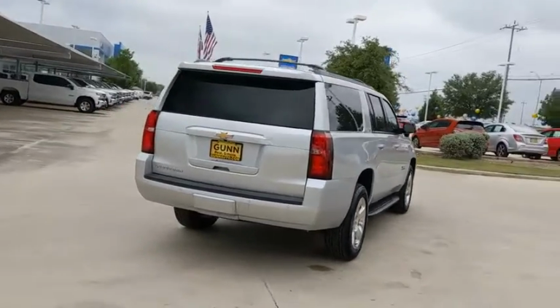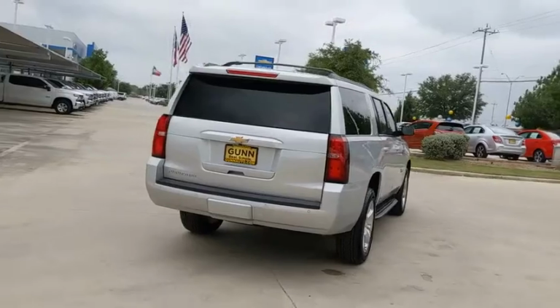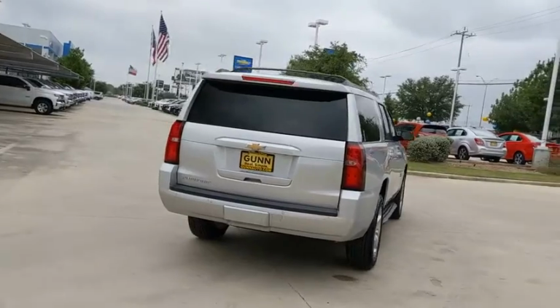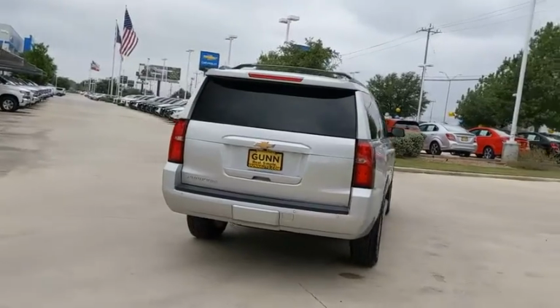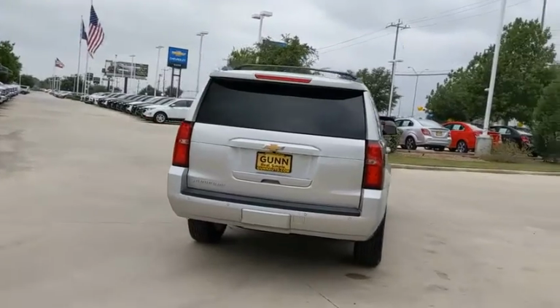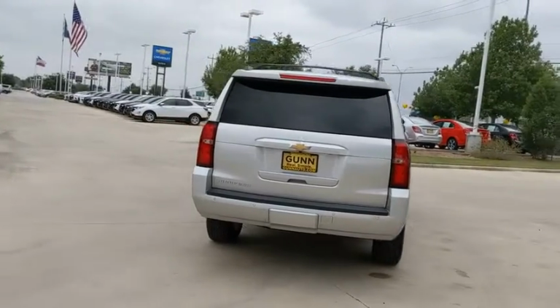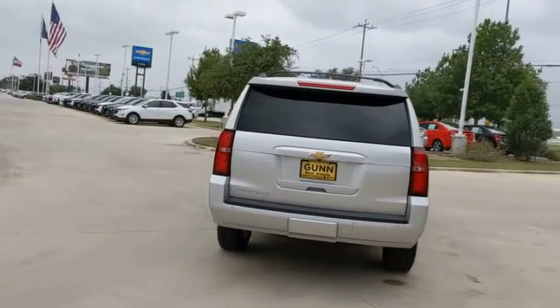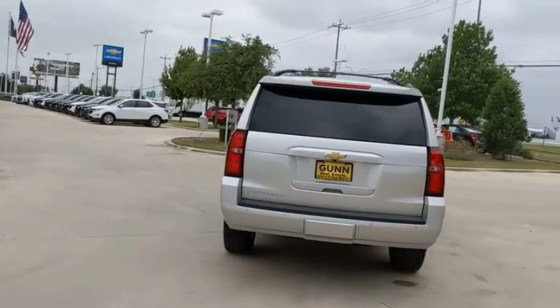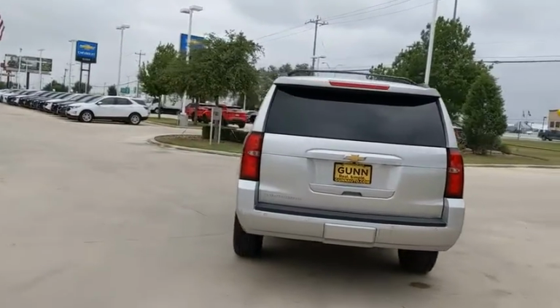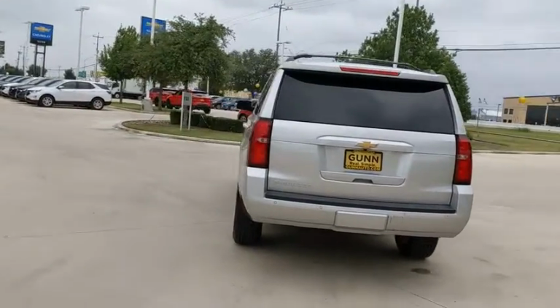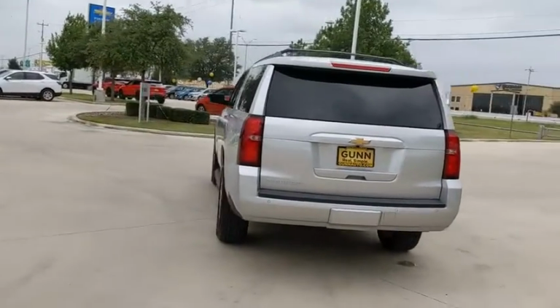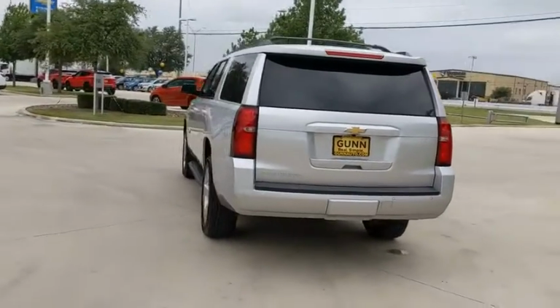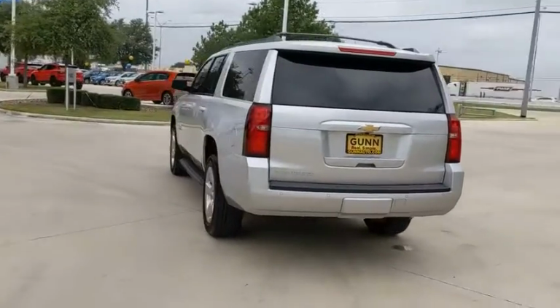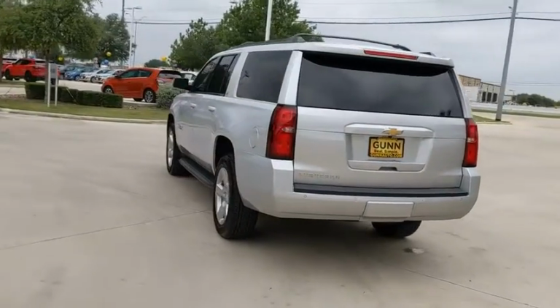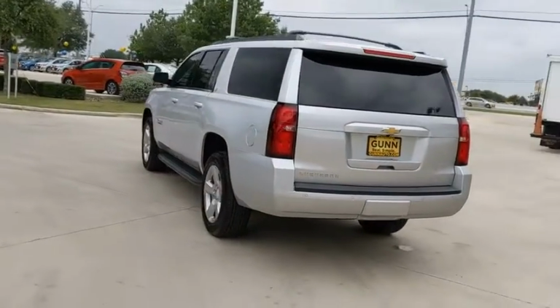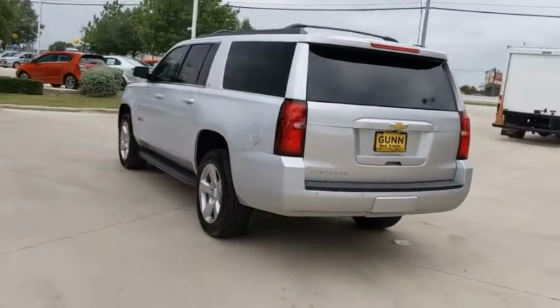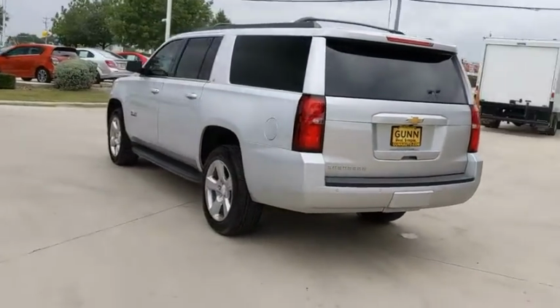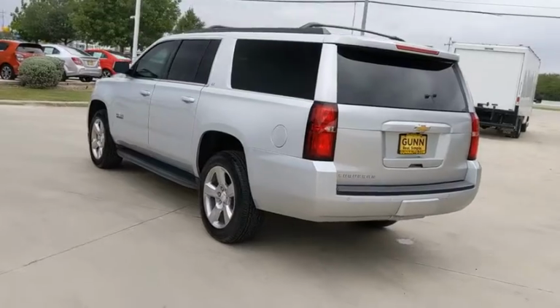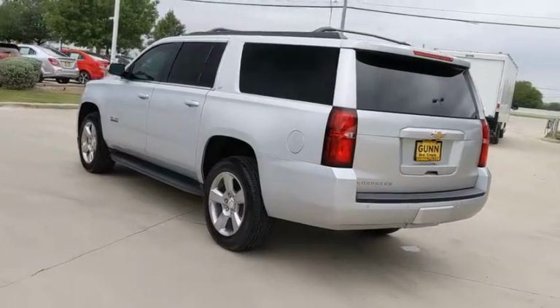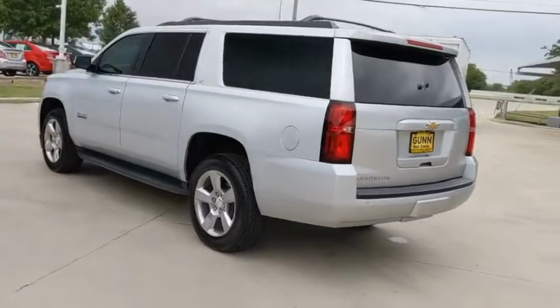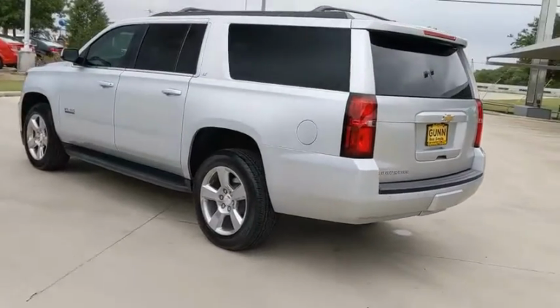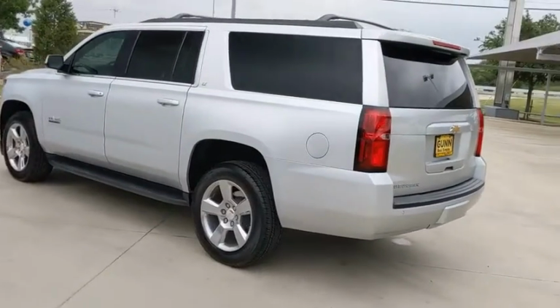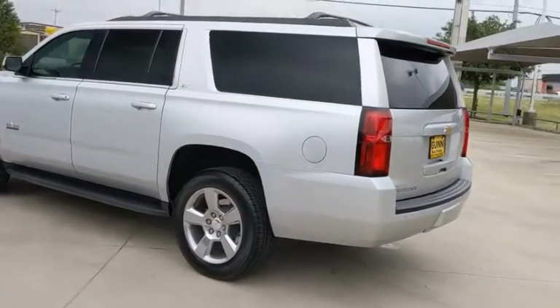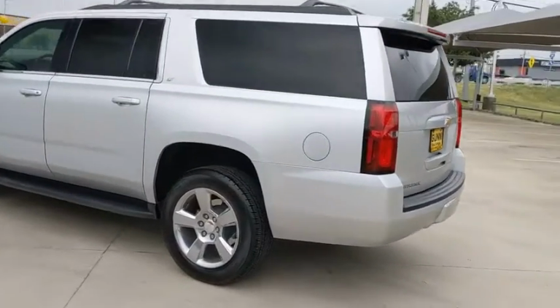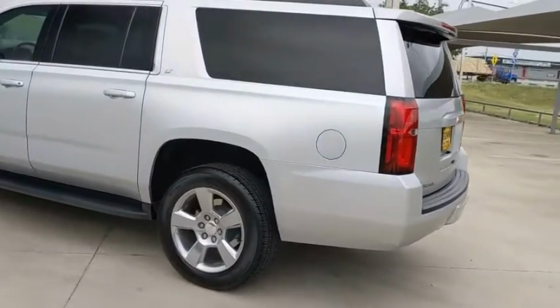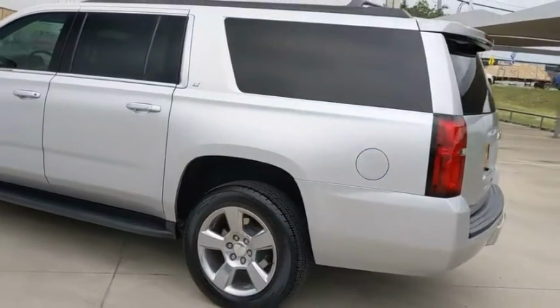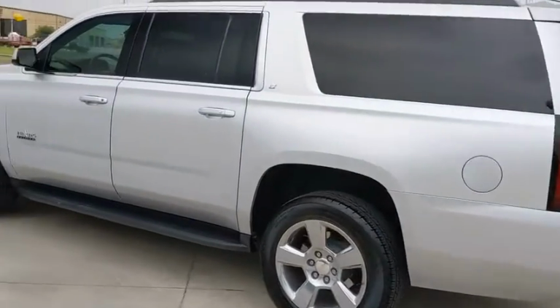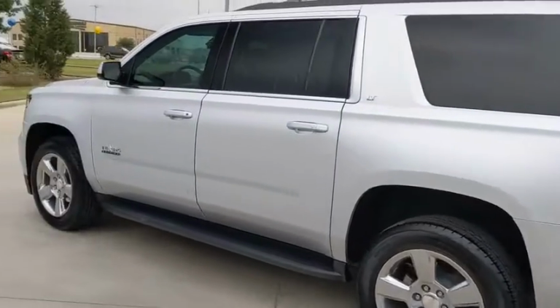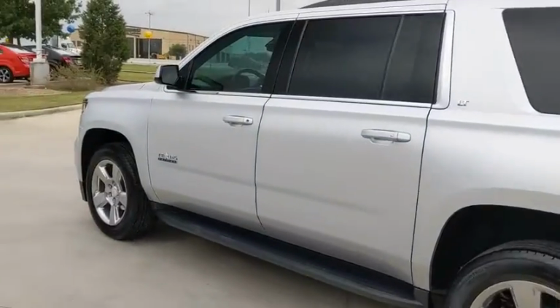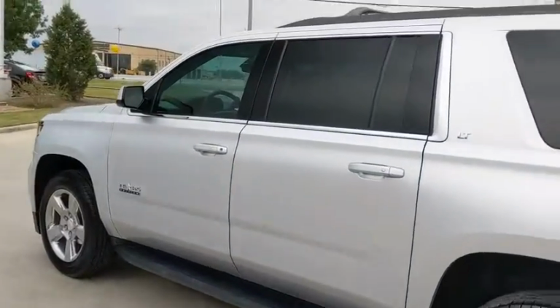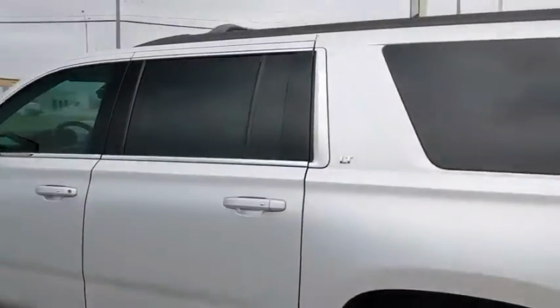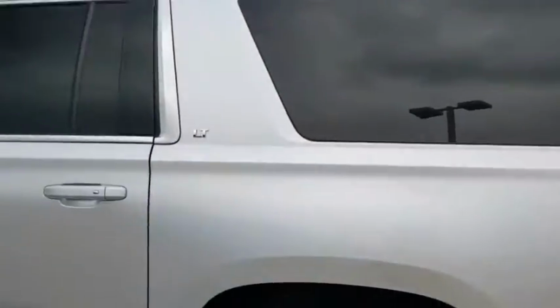Remote engine start, leather-wrapped steering wheel, Bluetooth, power steering, adjustable steering wheel, auto dimming rear view mirror, floor mats, cruise control, four-wheel disc brakes.